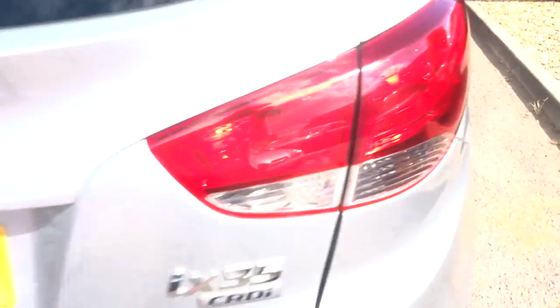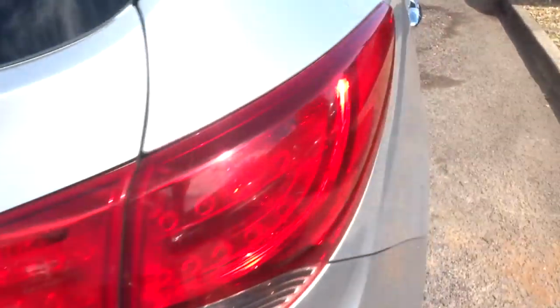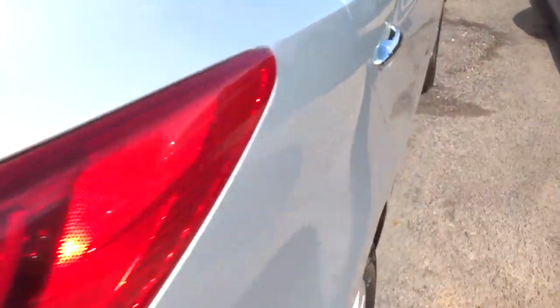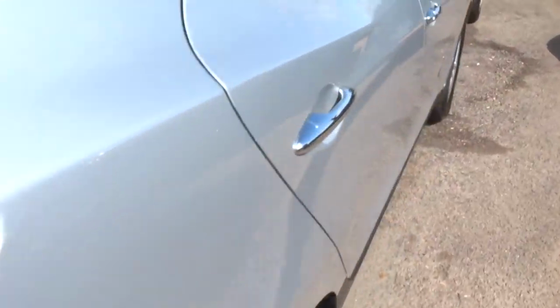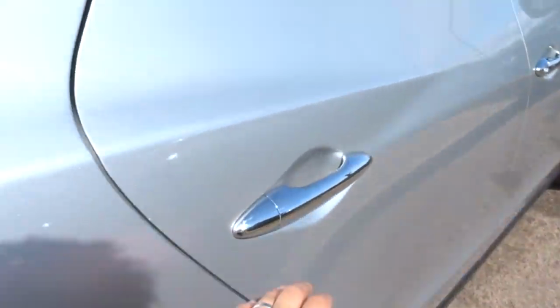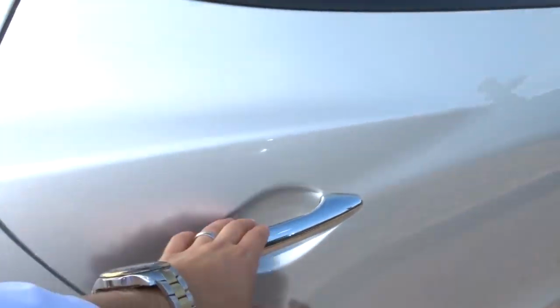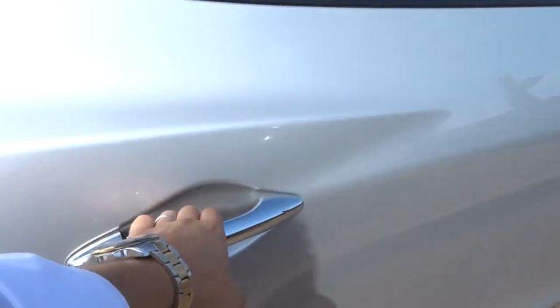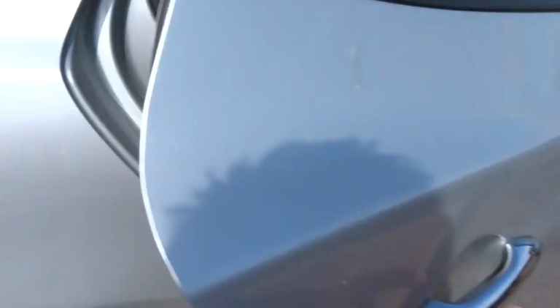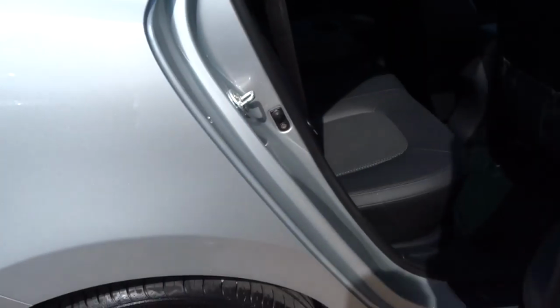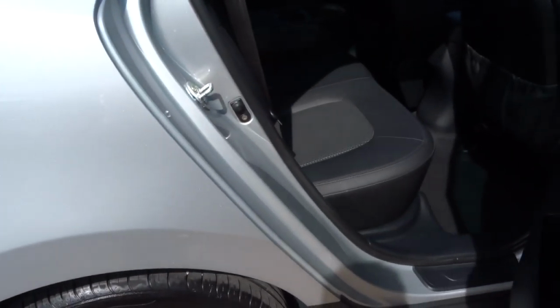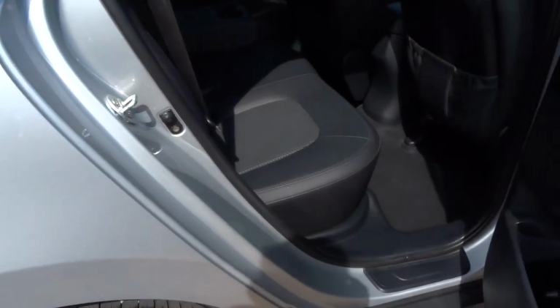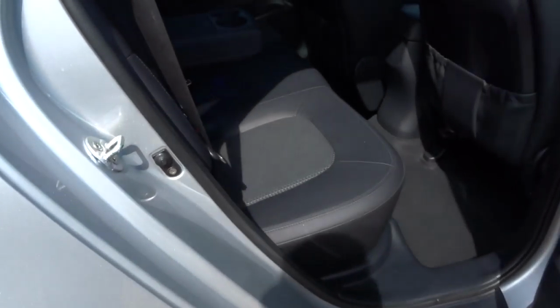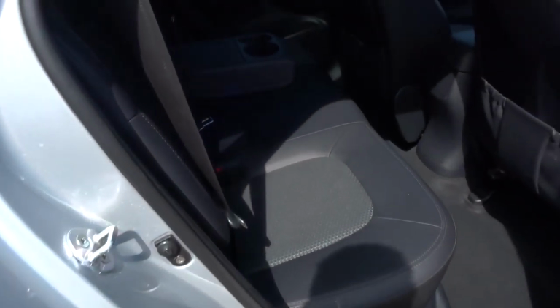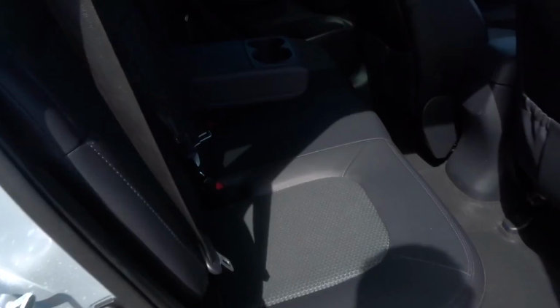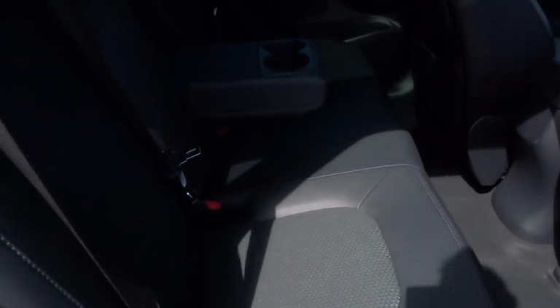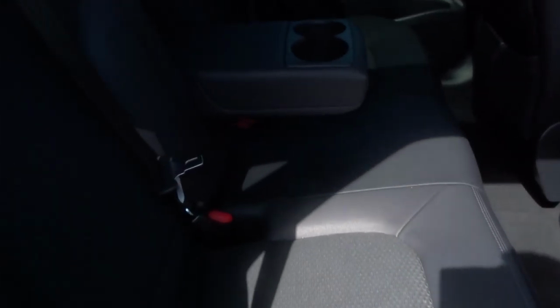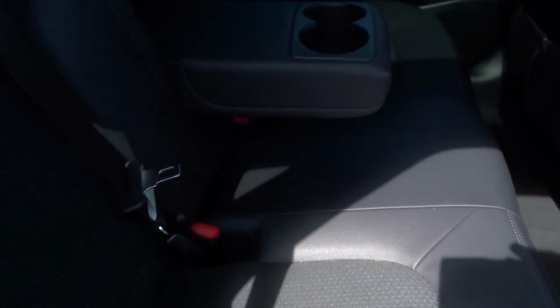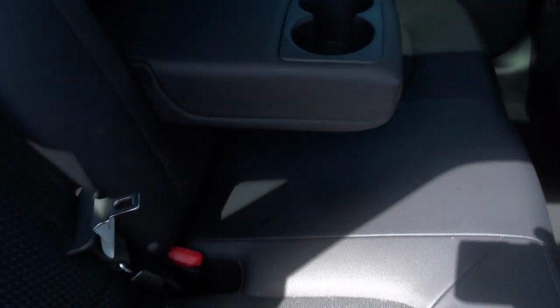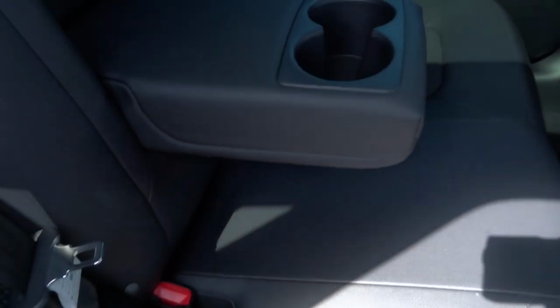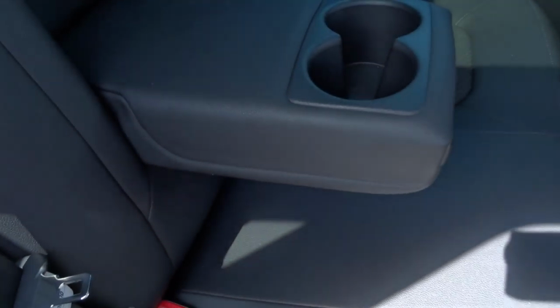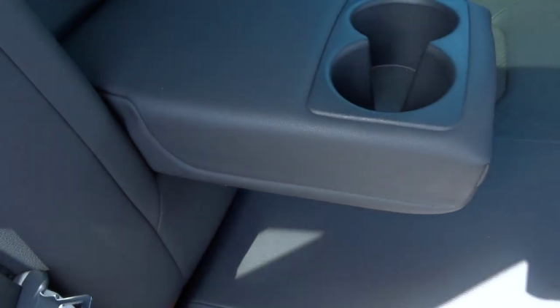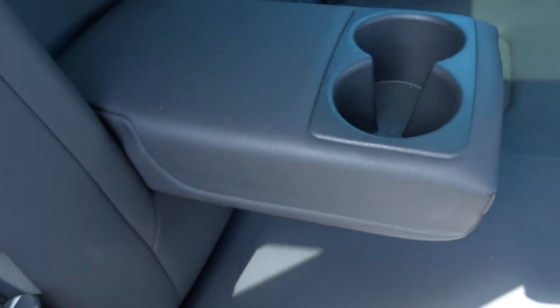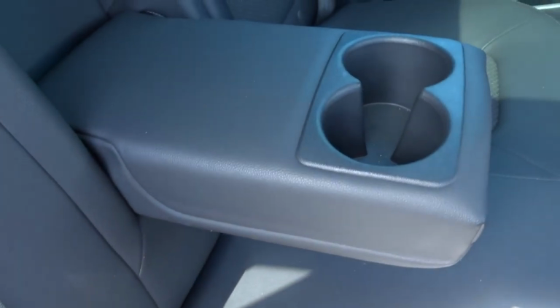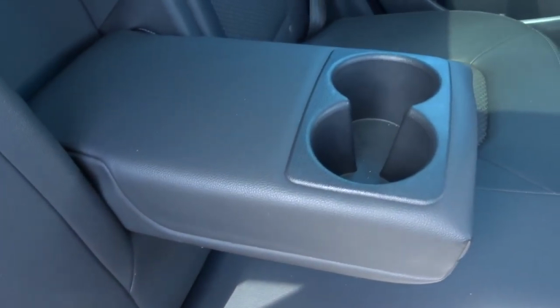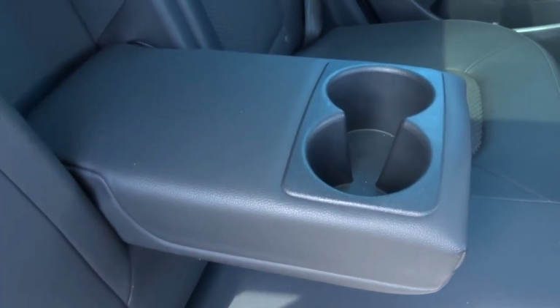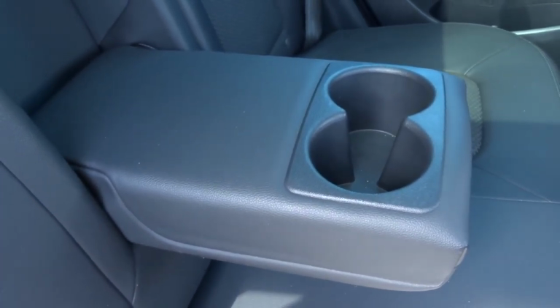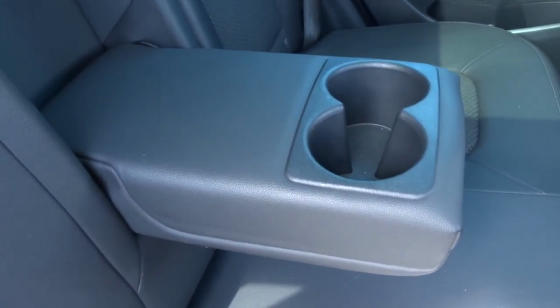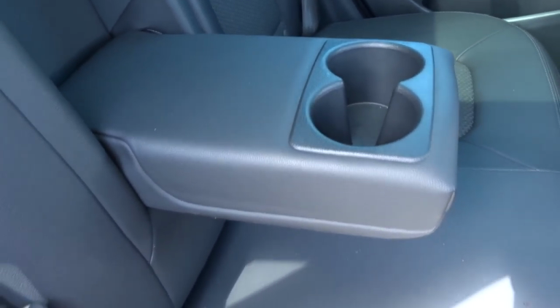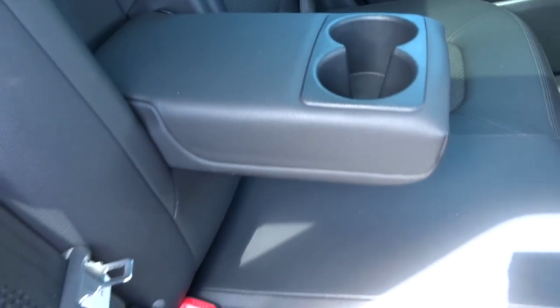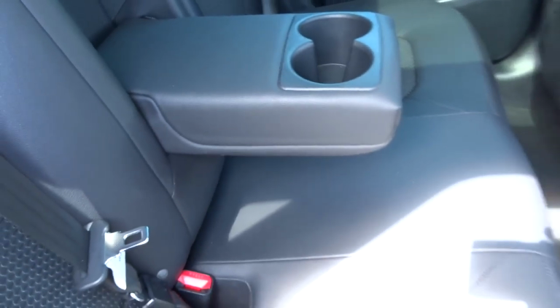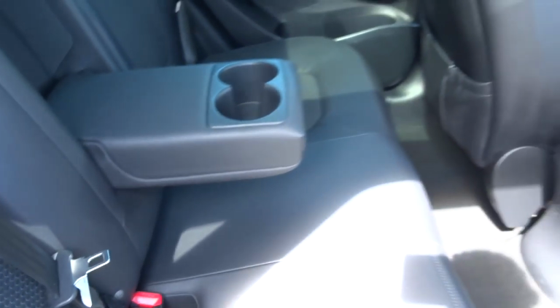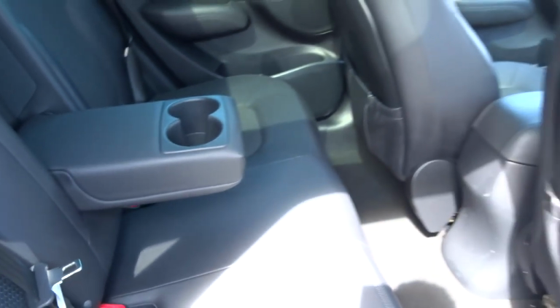So it's the half leather trim. The centre armrest in the rear comes down, giving you some cupholders. There's isofix there as well.